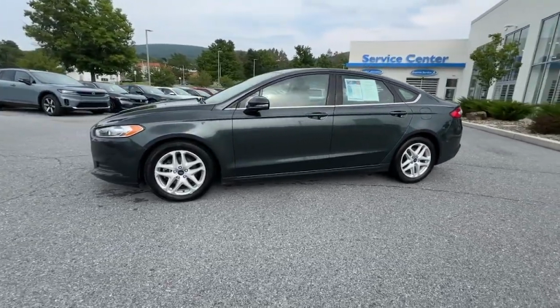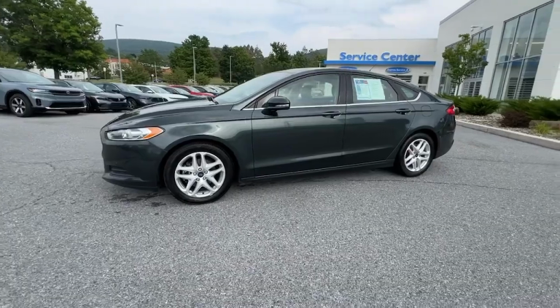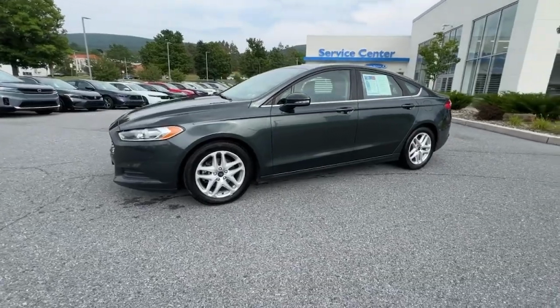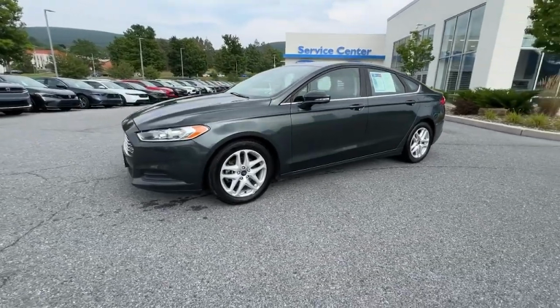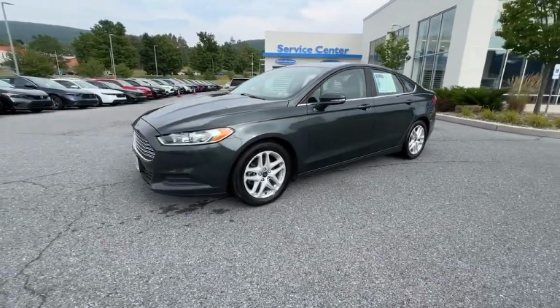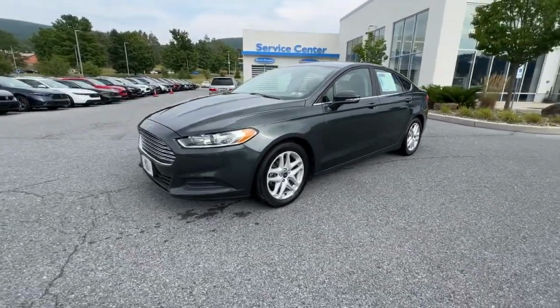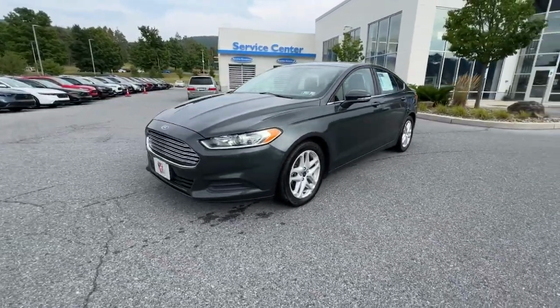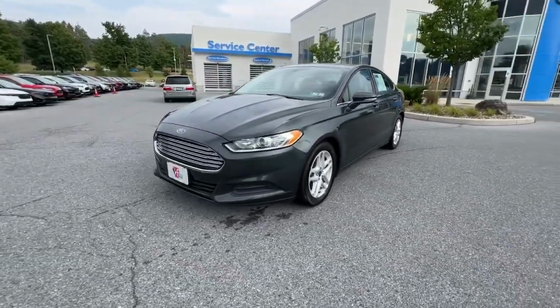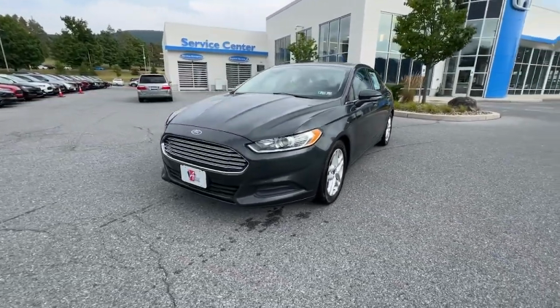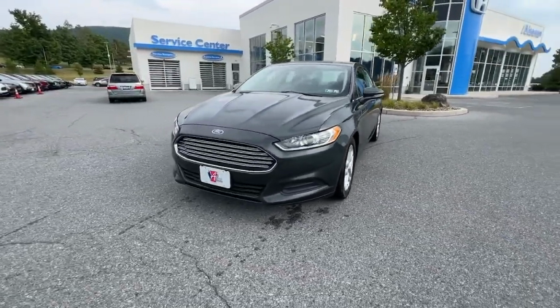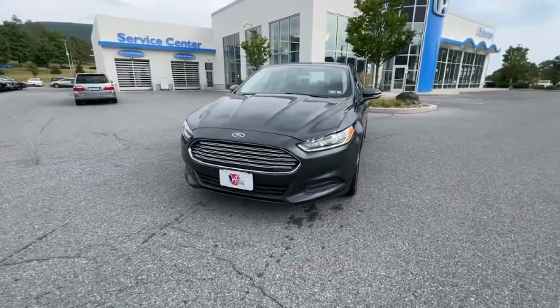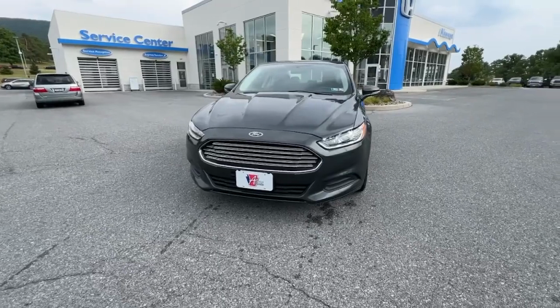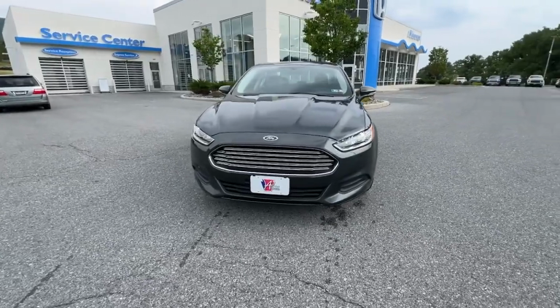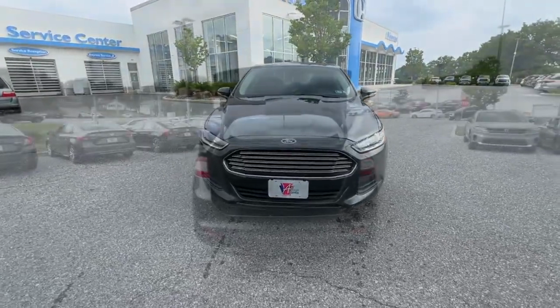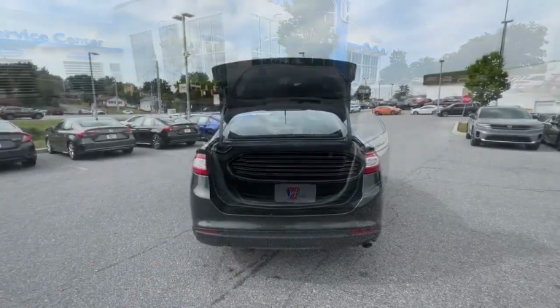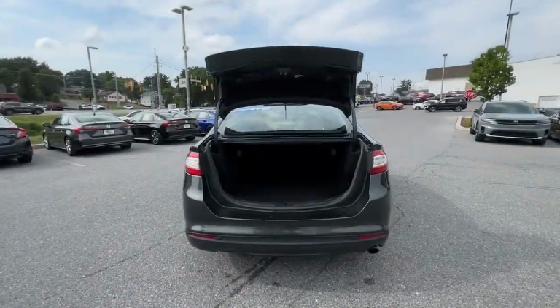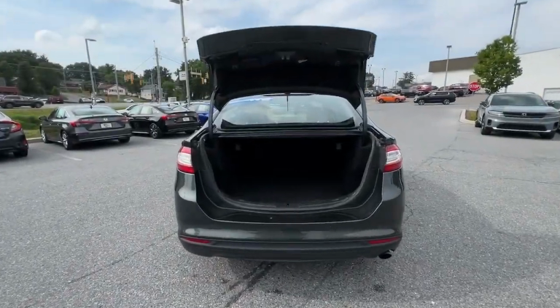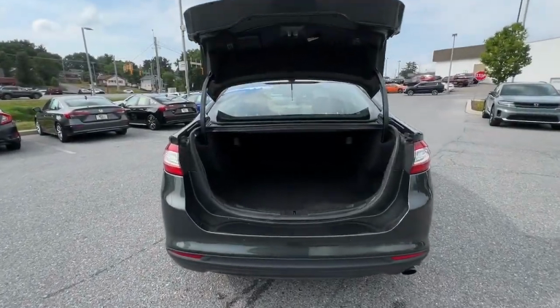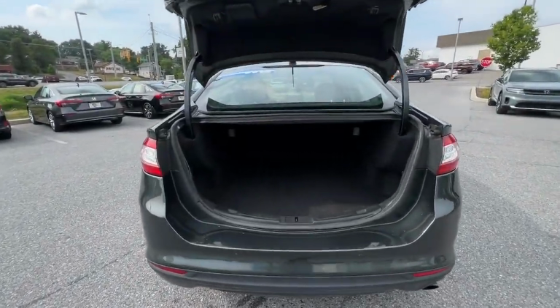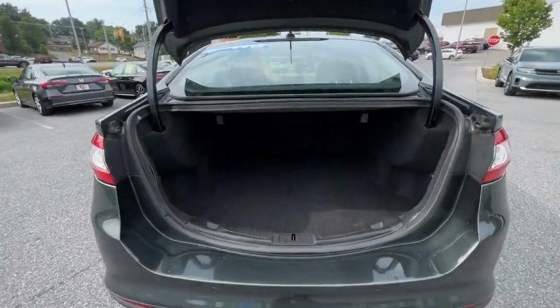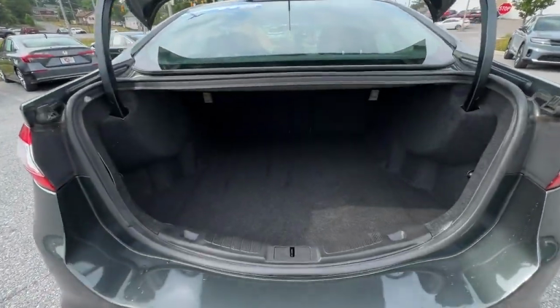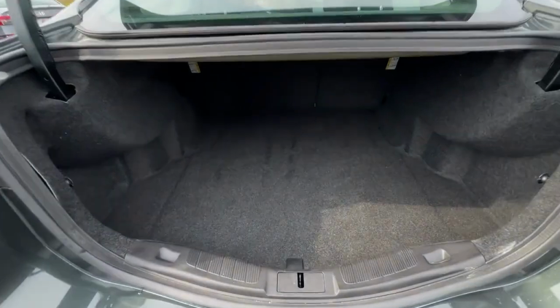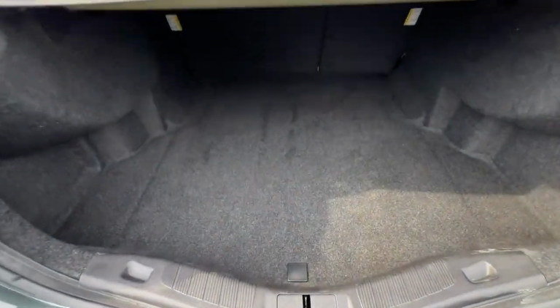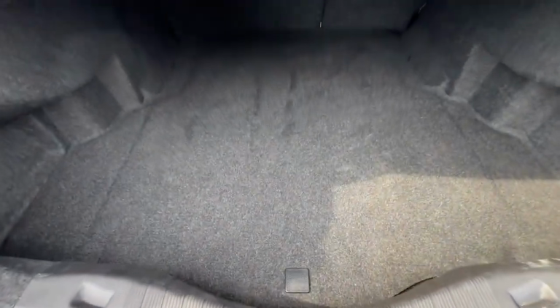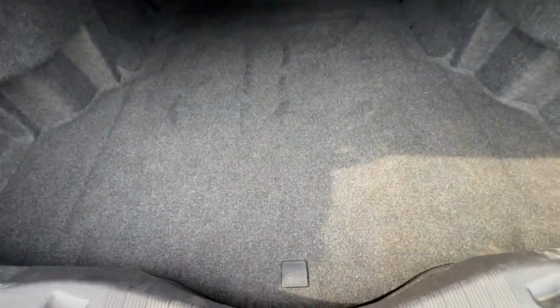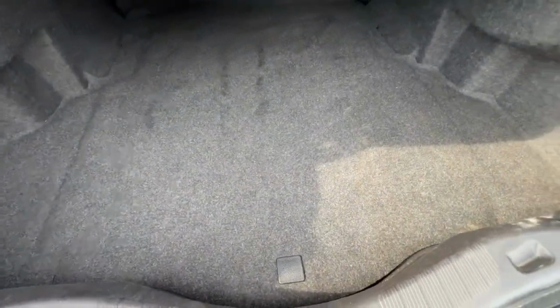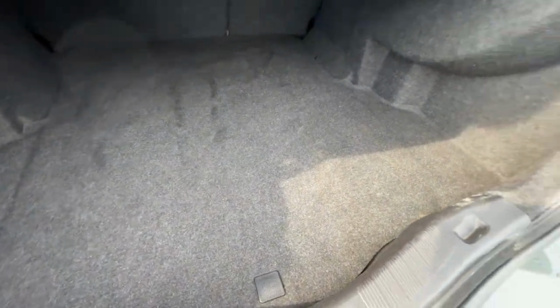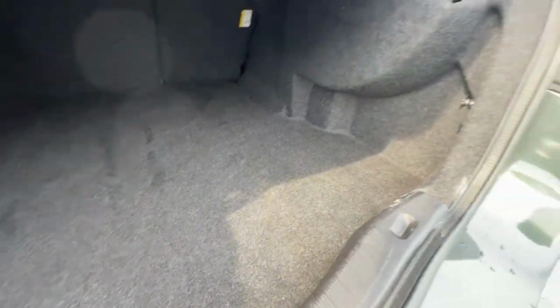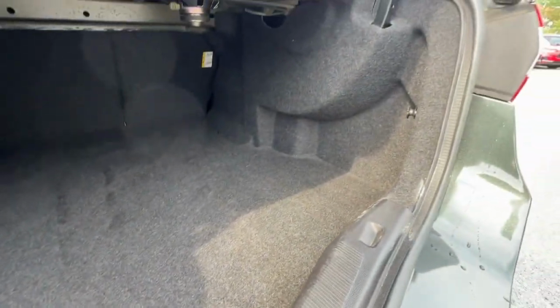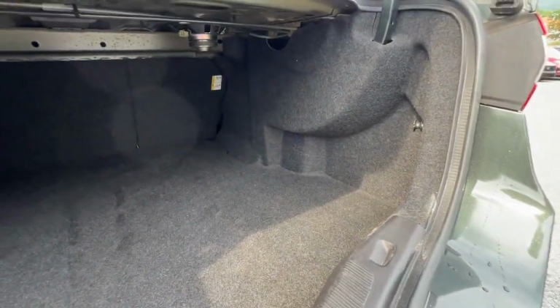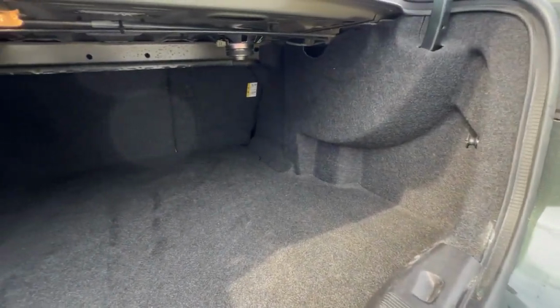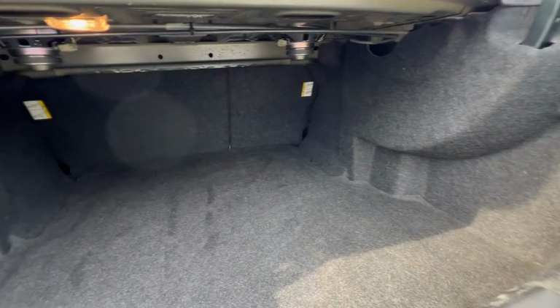It infuses every drive with style and confidence. These are just some of the great options this vehicle comes with: keyless entry, power passenger seat, heated mirrors, backup camera, satellite radio.